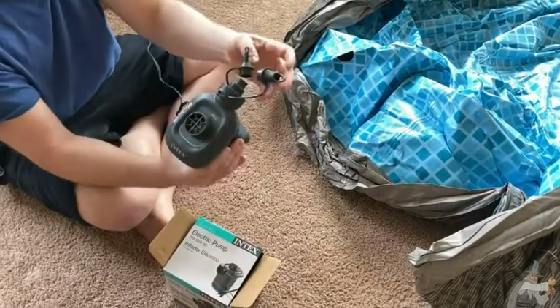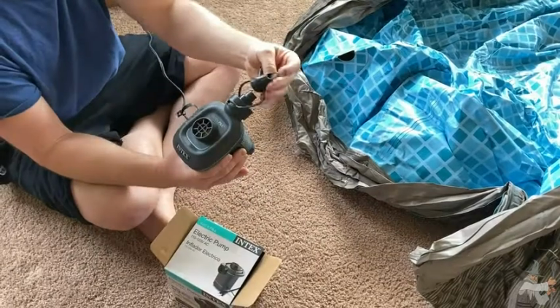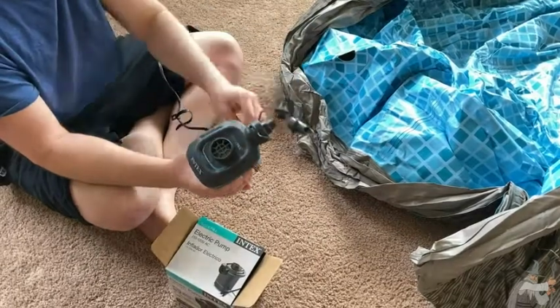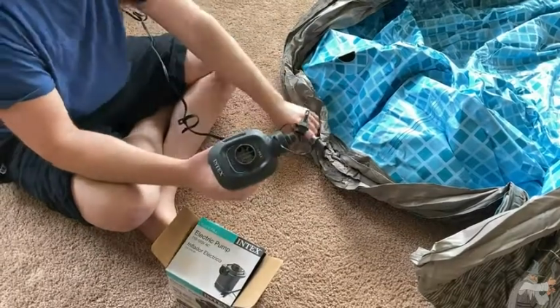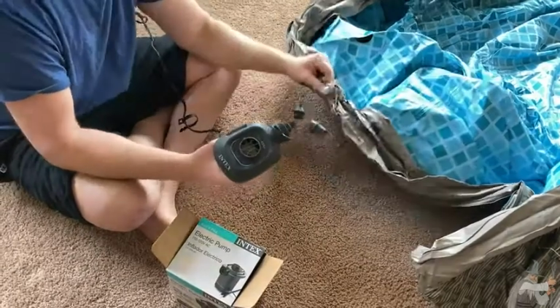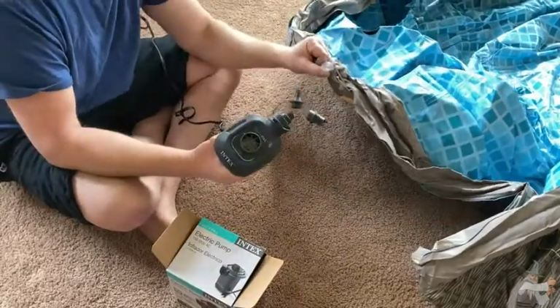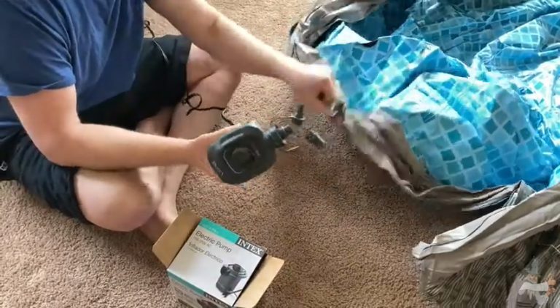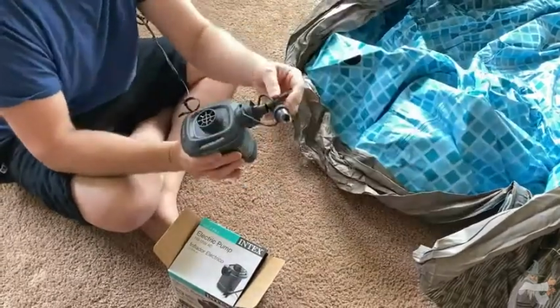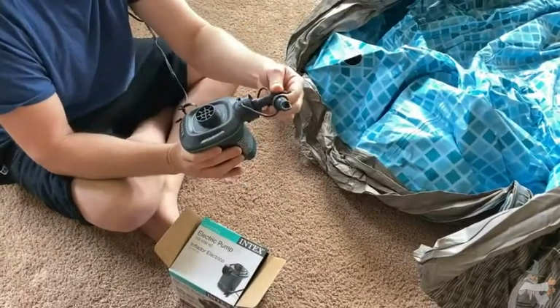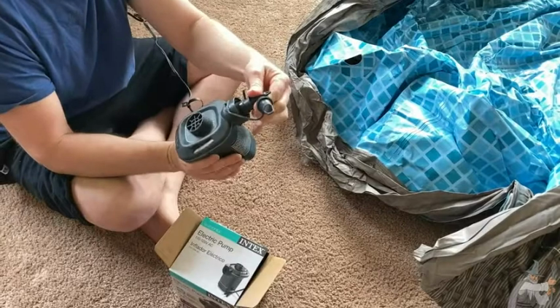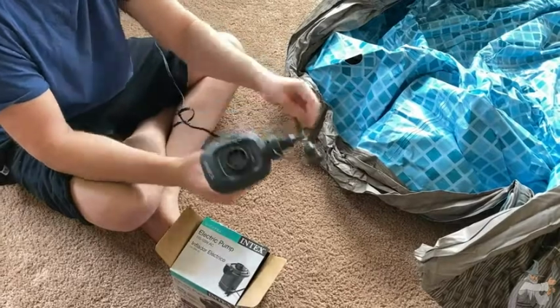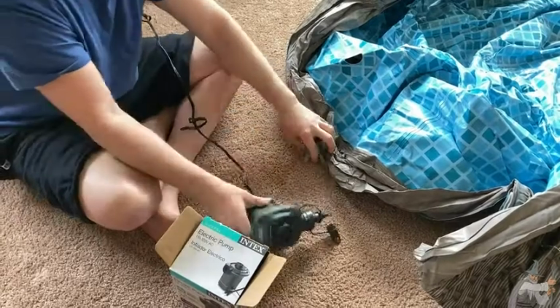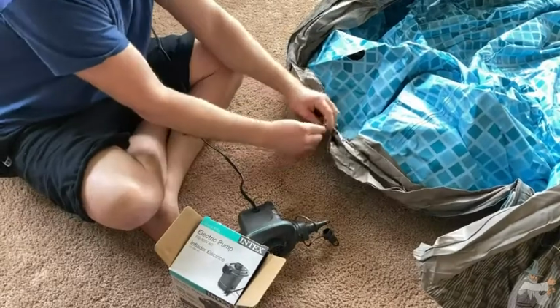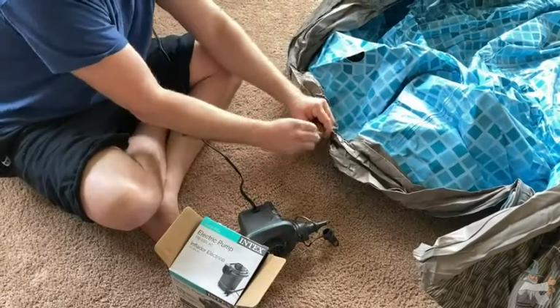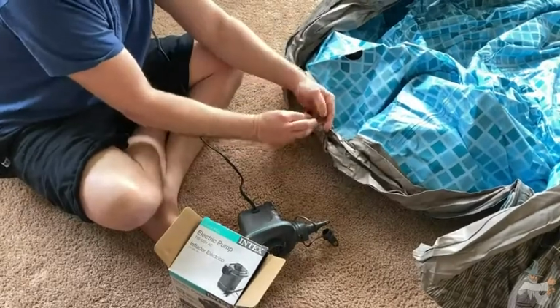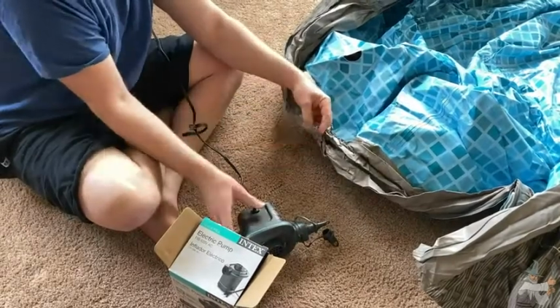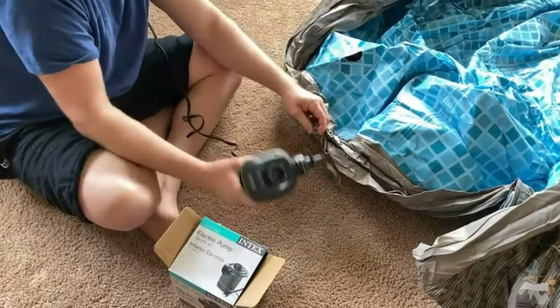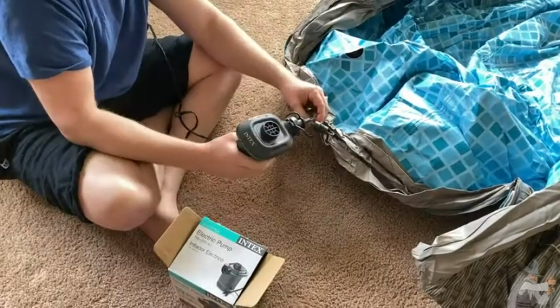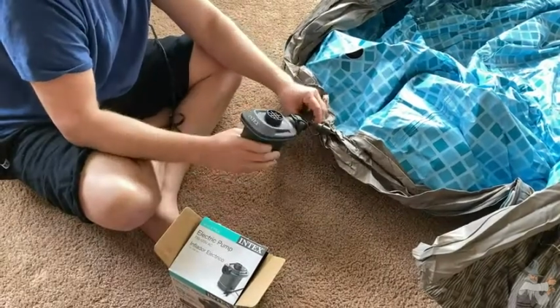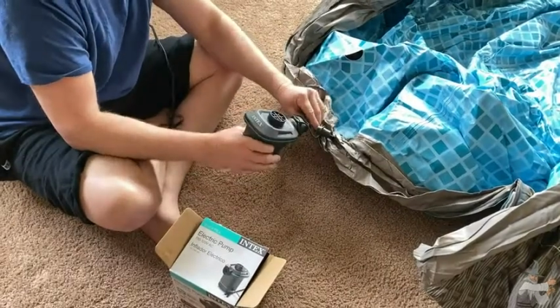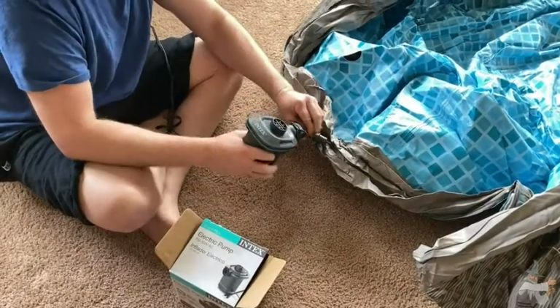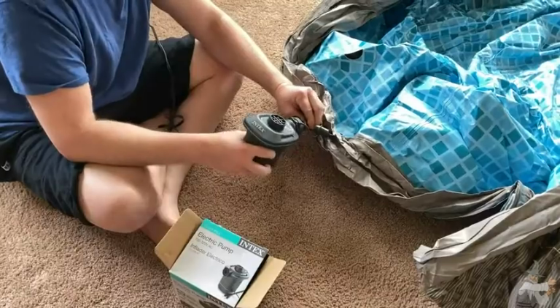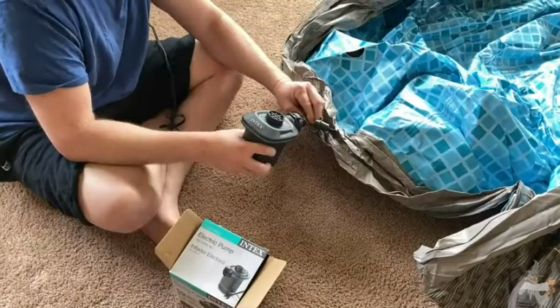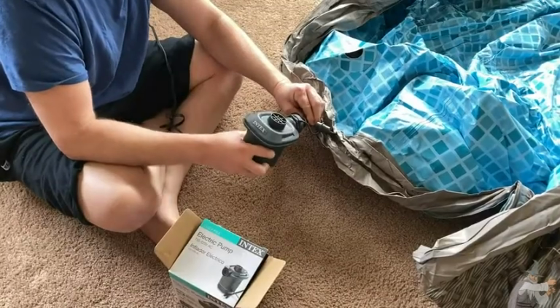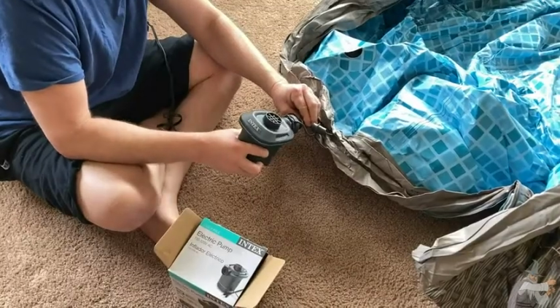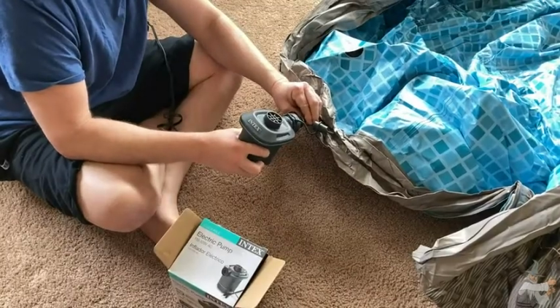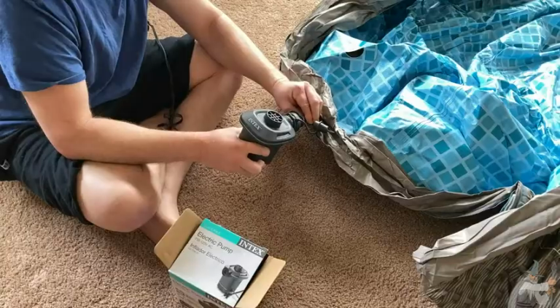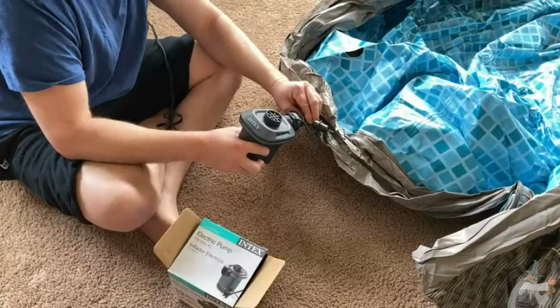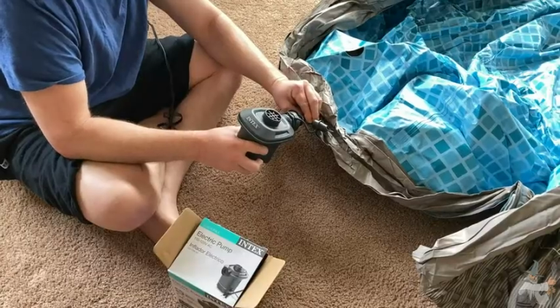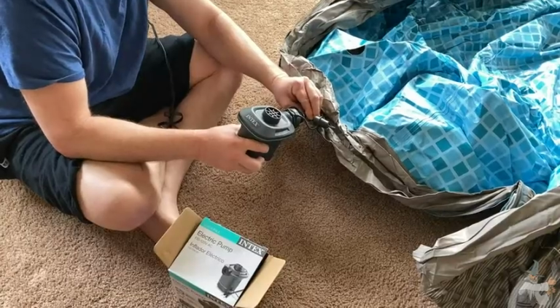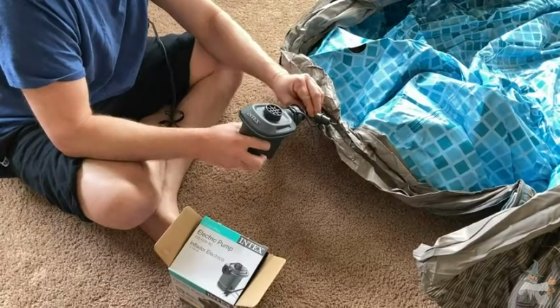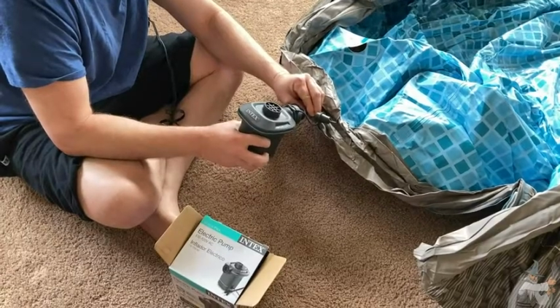You have two different options. For this one I'm going to use the thinner option. I'll put this here, undo this, put this in here, and then it inflates. You just wait and it just keeps going and going and going.